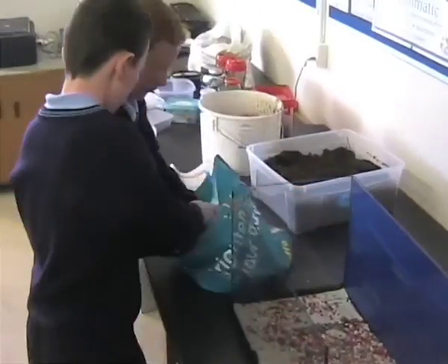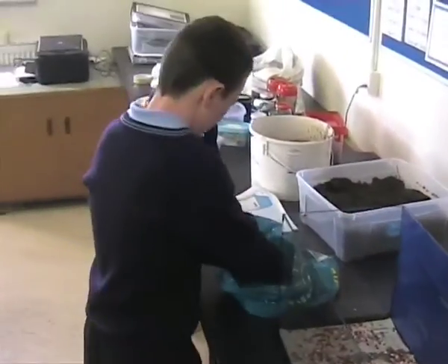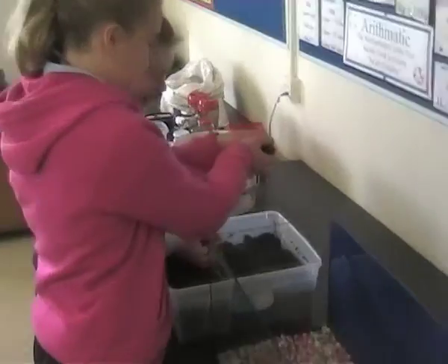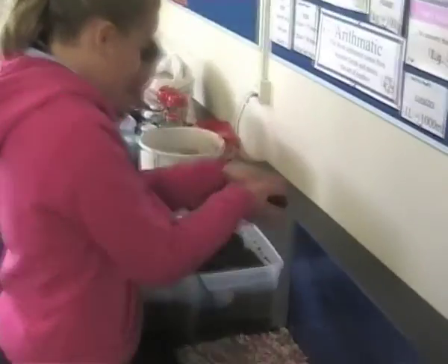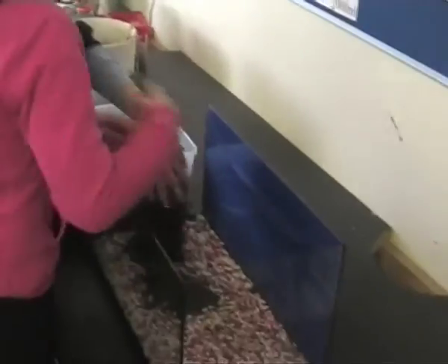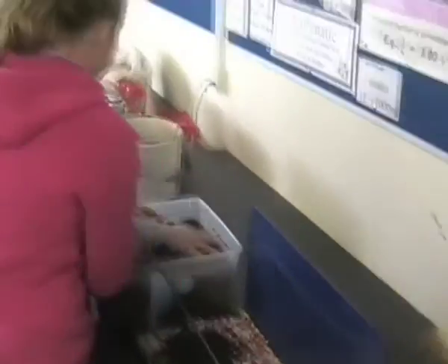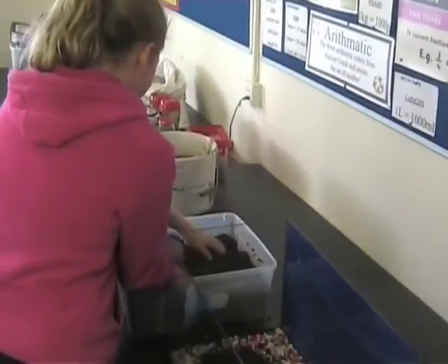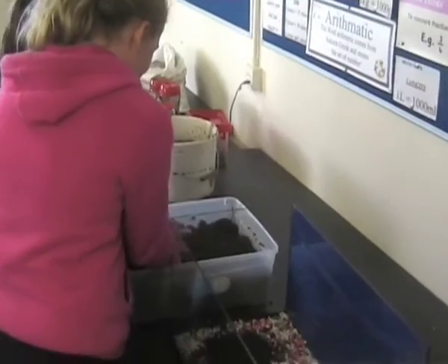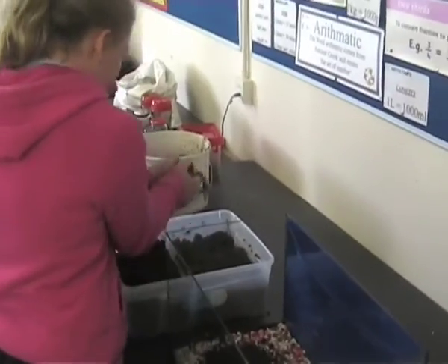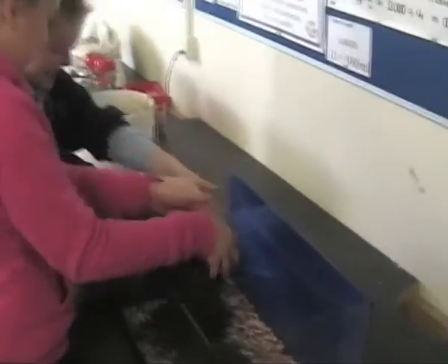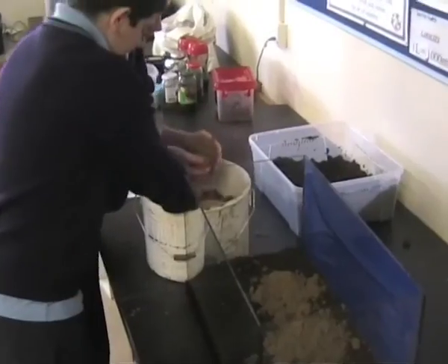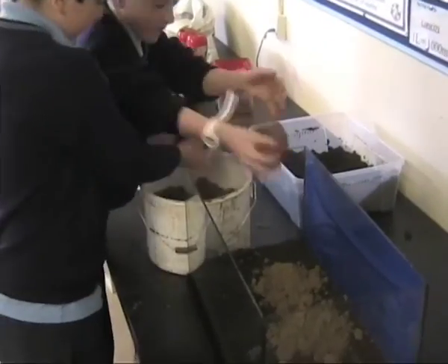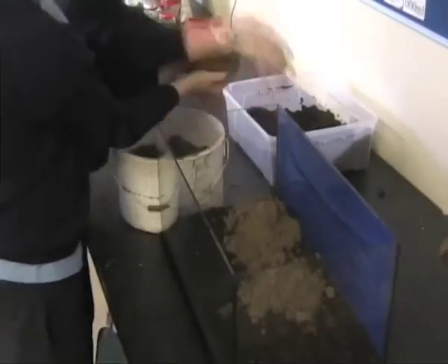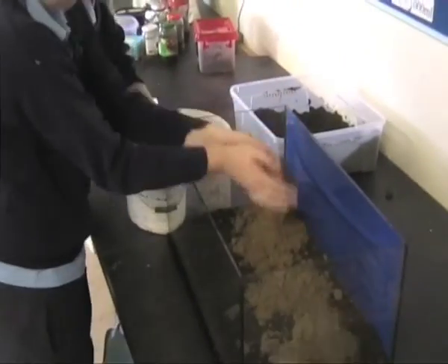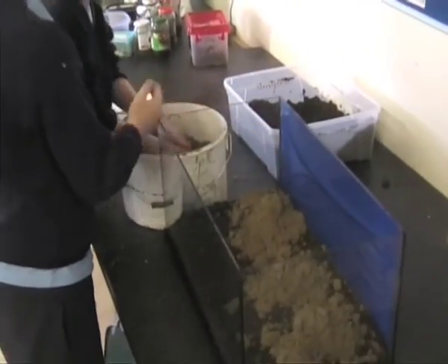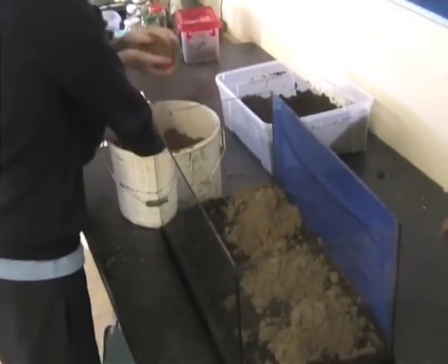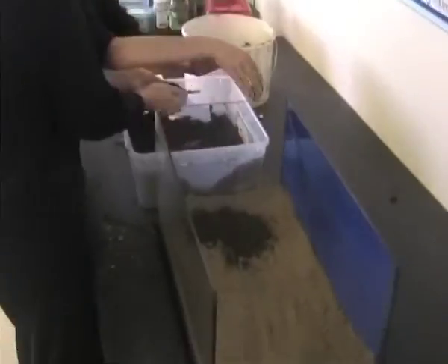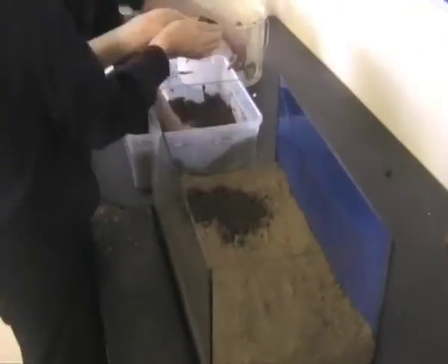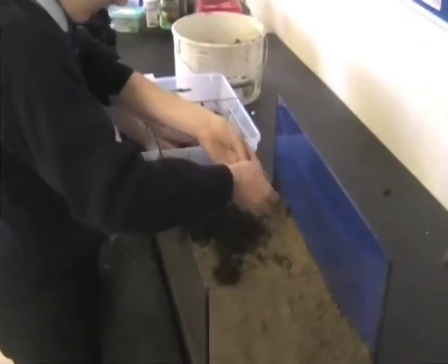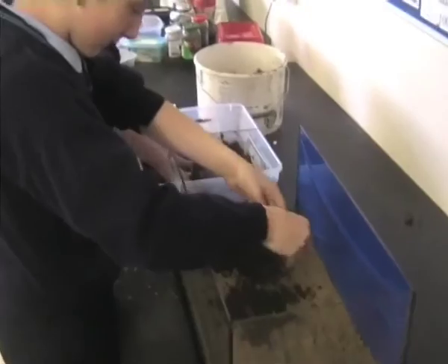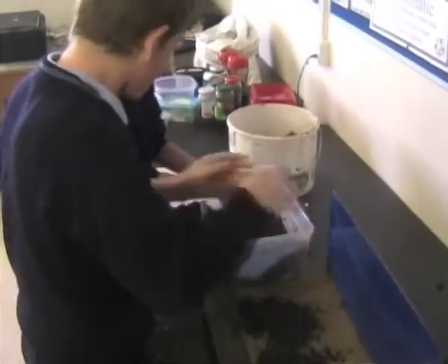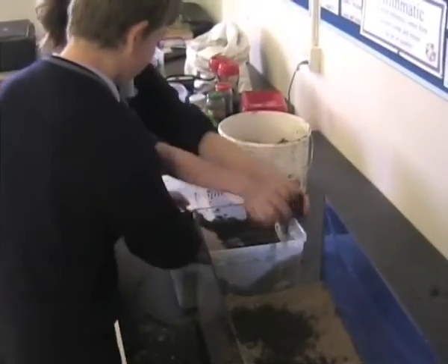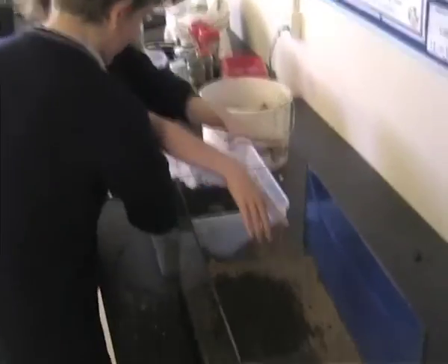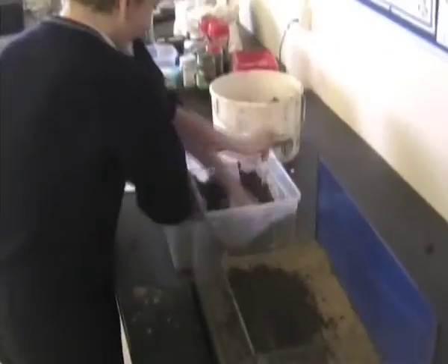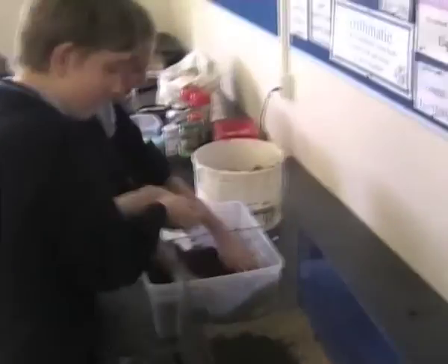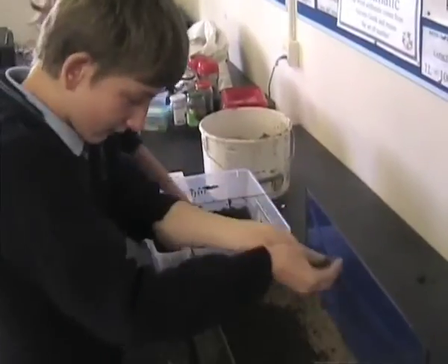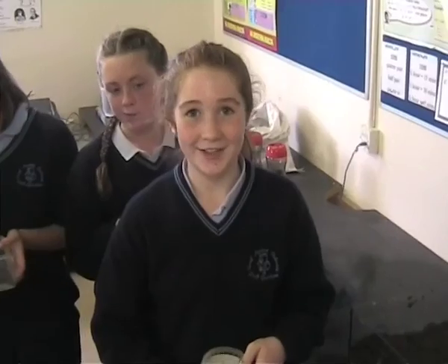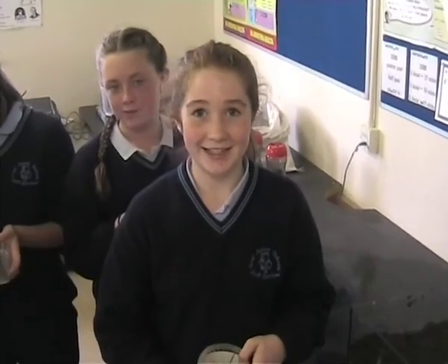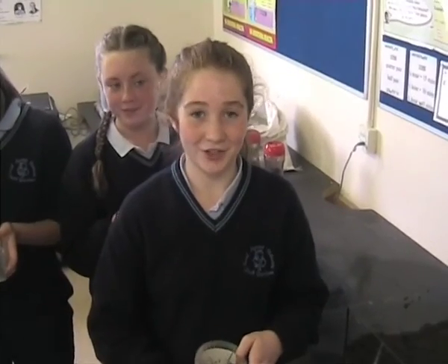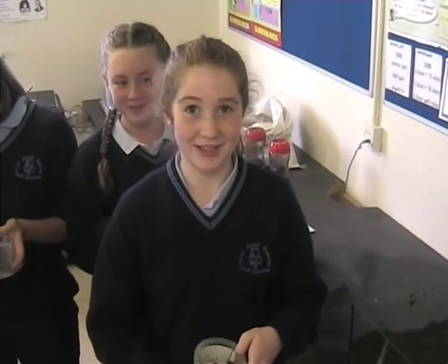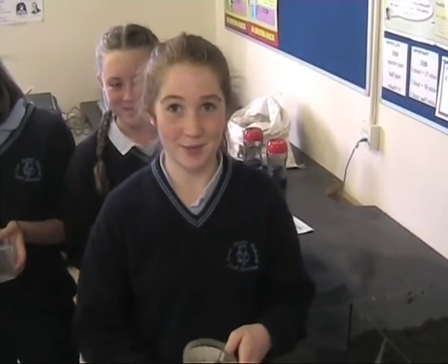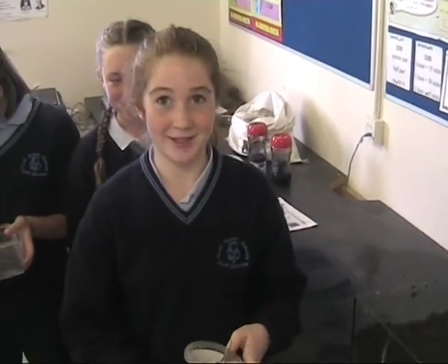After that, we put in a layer of soil, followed by a layer of sand. We repeated the process until the wormery was full. Now we gently introduced our worms to the soil.